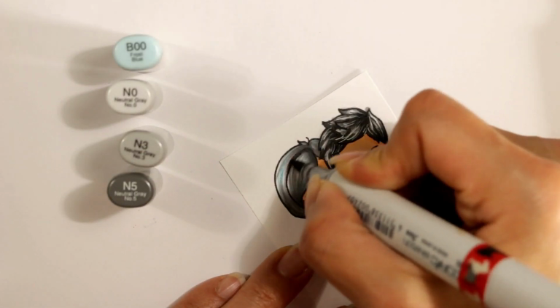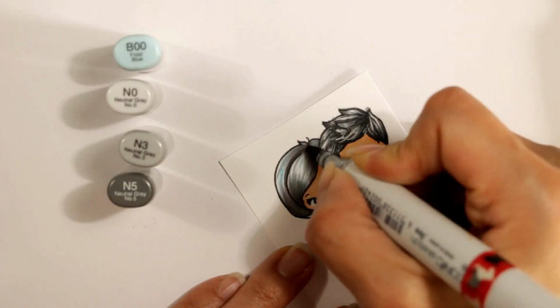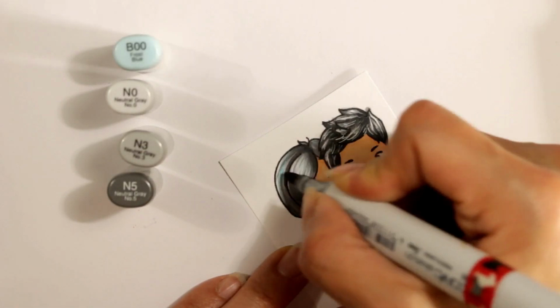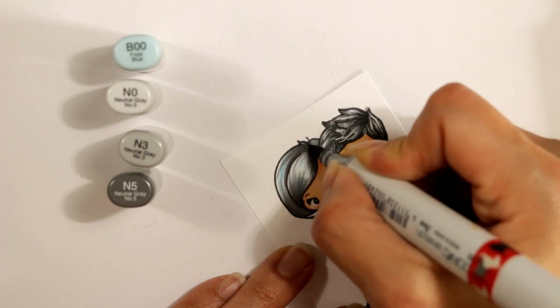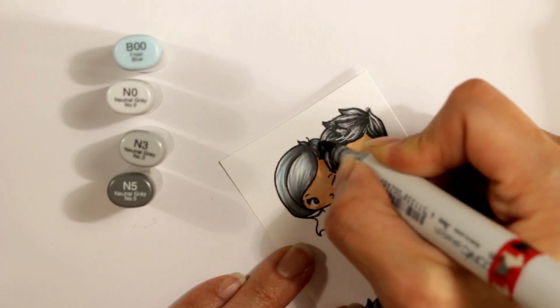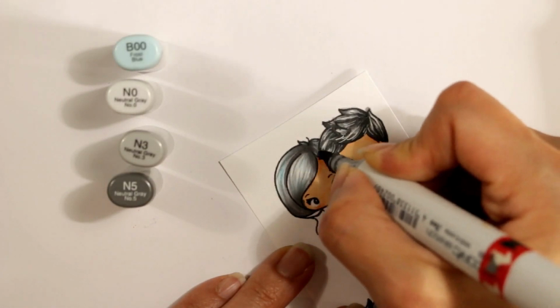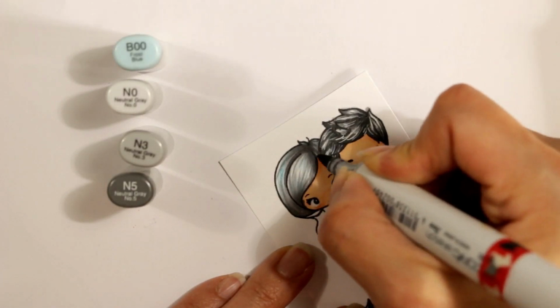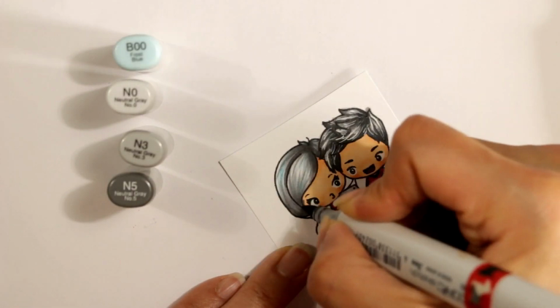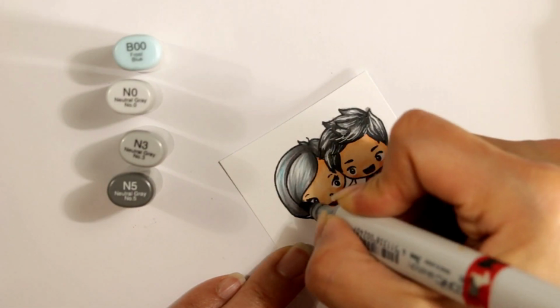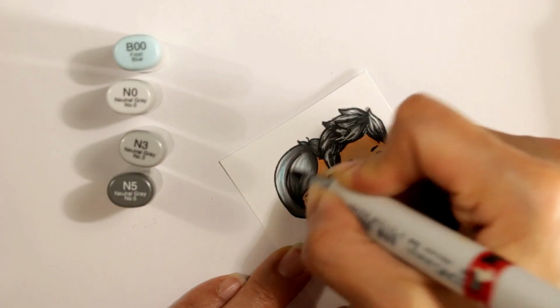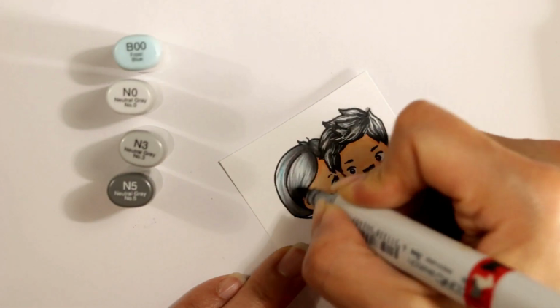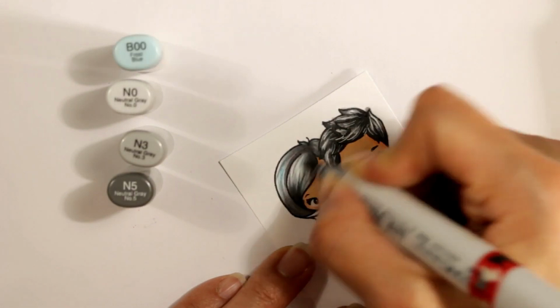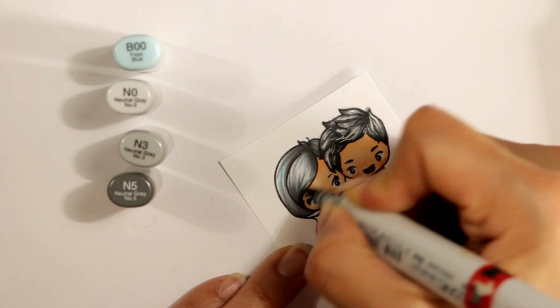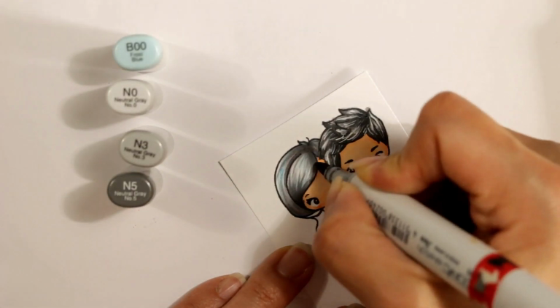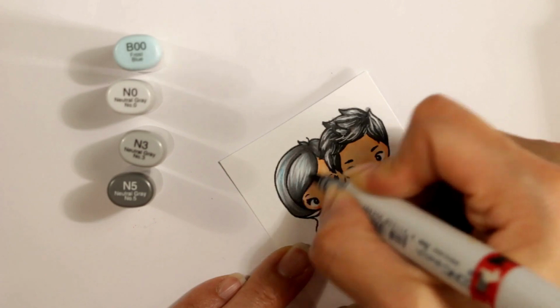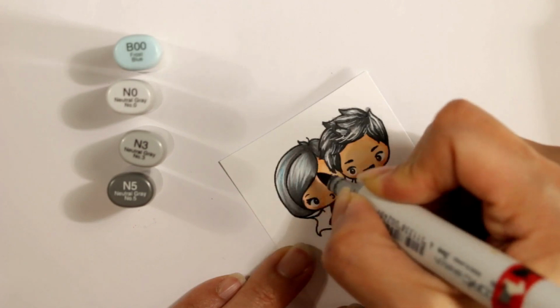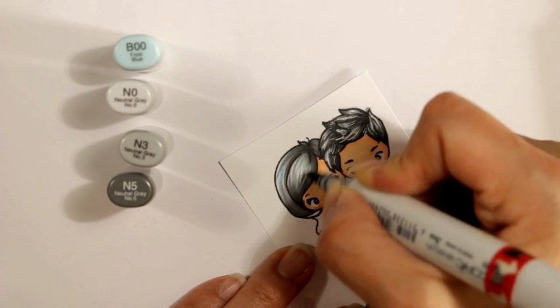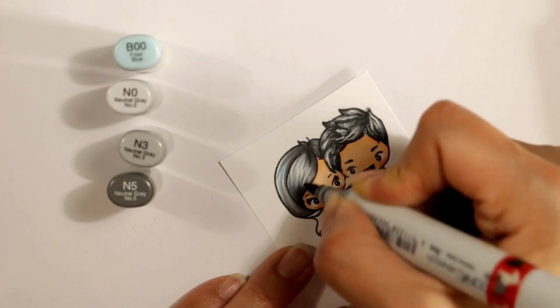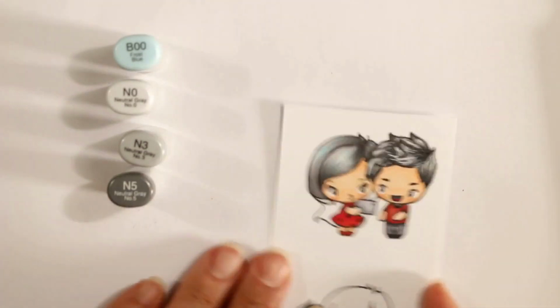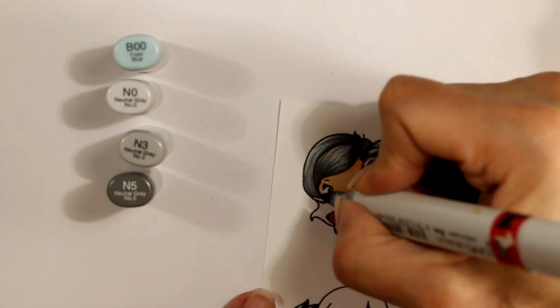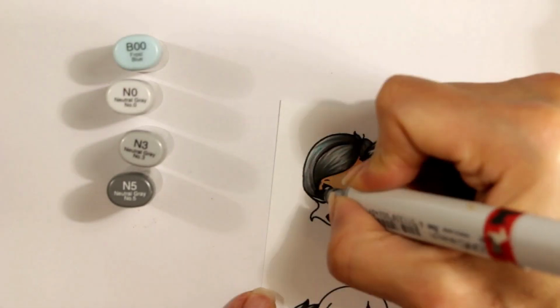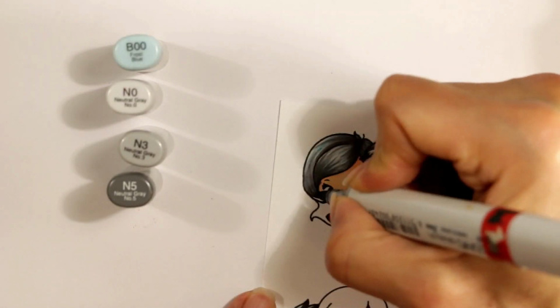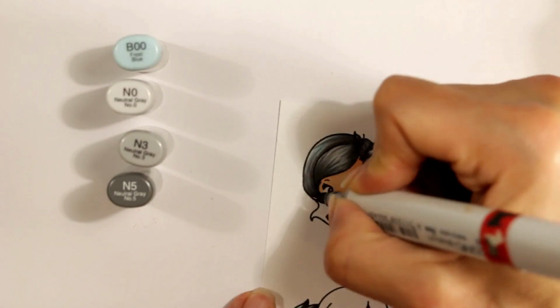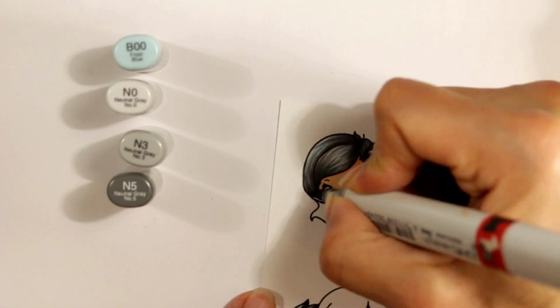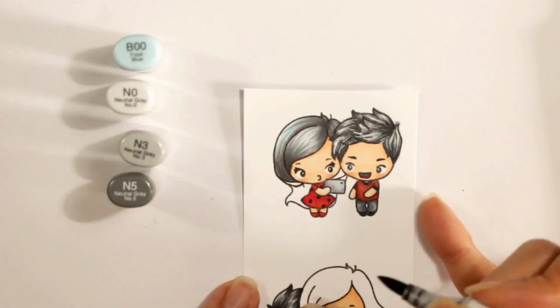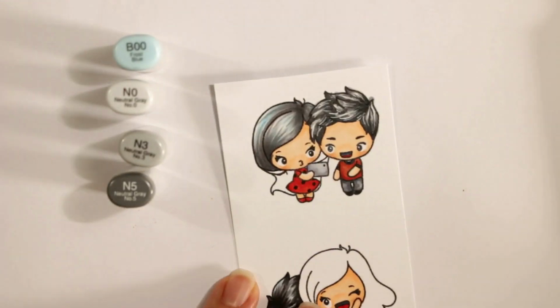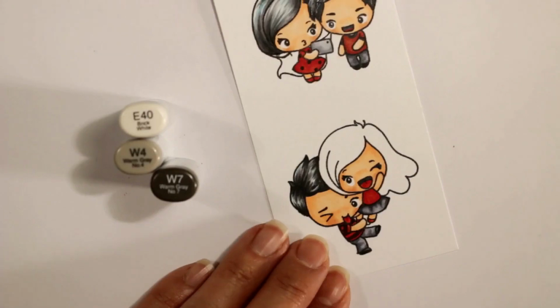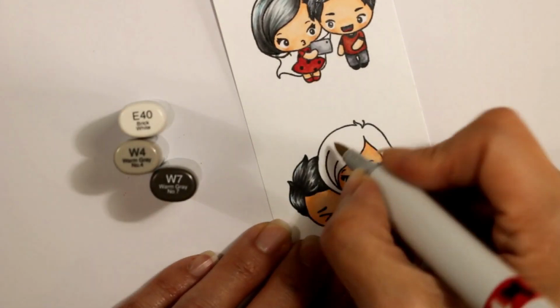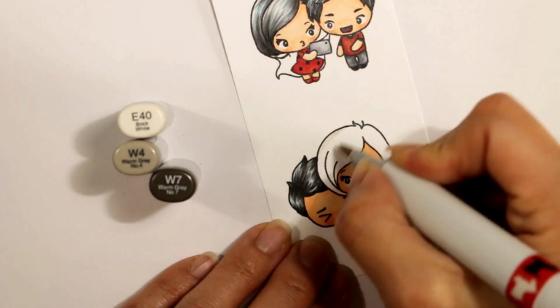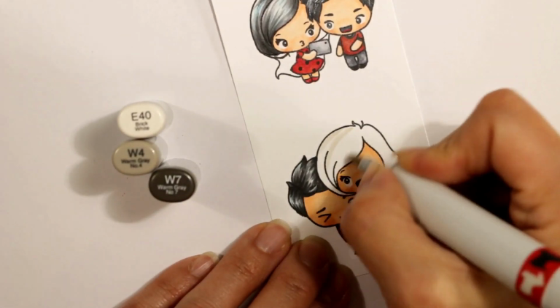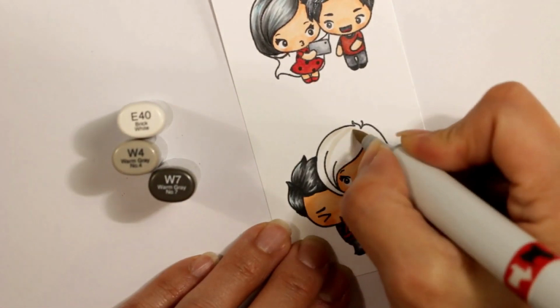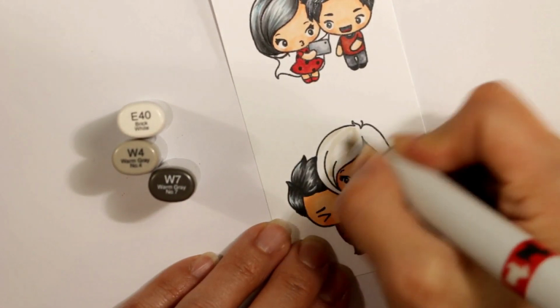After the gel pen dried, I'm going back in with N5 to reinstate the darker shadows for that guy's hair. For the girl representing my sister, I've added B00, and I'm going in with lighter N0 and N3 with lots of flicking to give a good hair texture, but it's just too light. So I'm adding N5 — that's a pretty good balance. She's decided to let her hair go naturally silver, and I think N5 is actually close to how her hair color is. Those neutral grays I found really easy to use here.